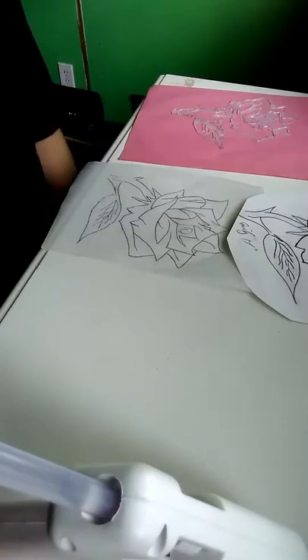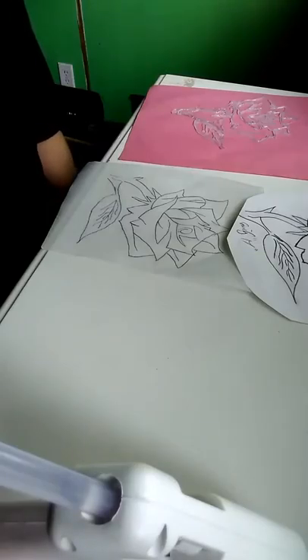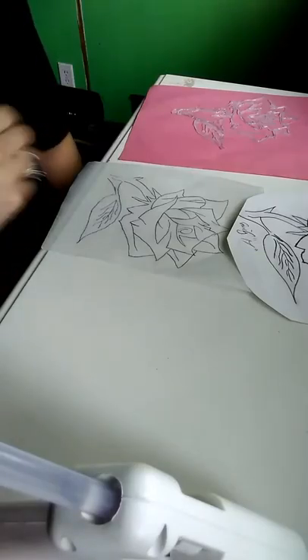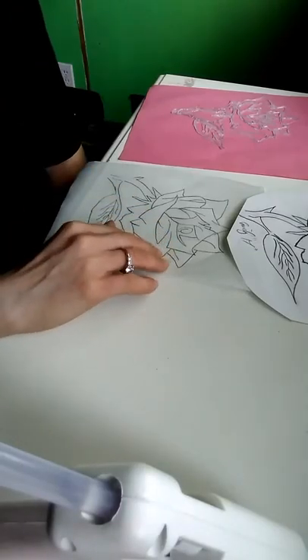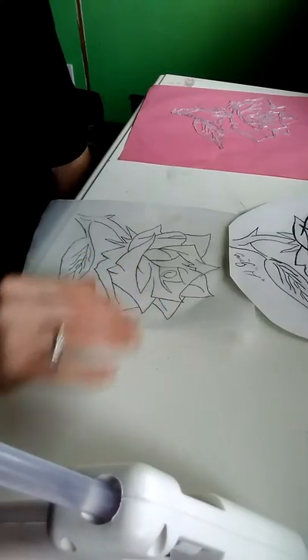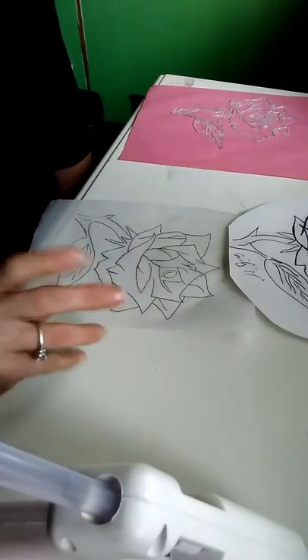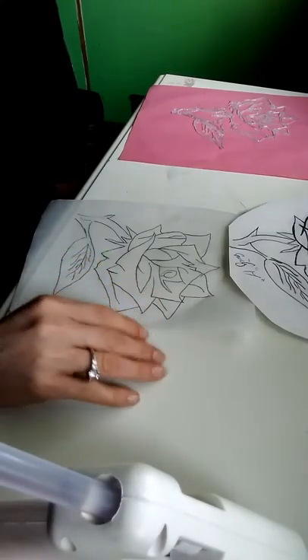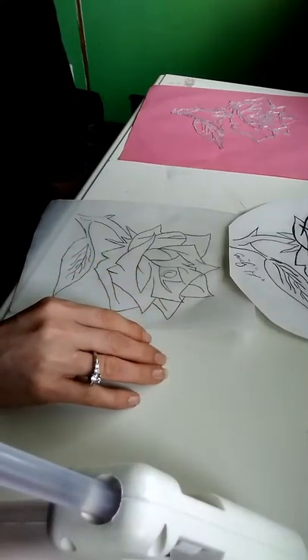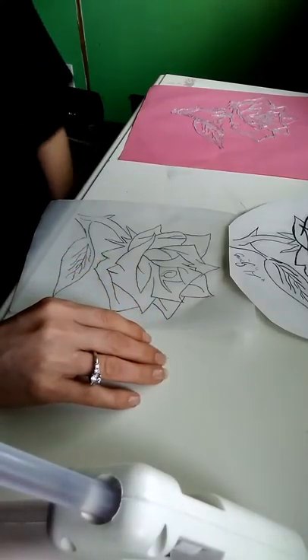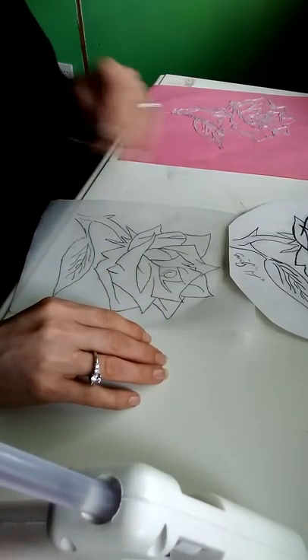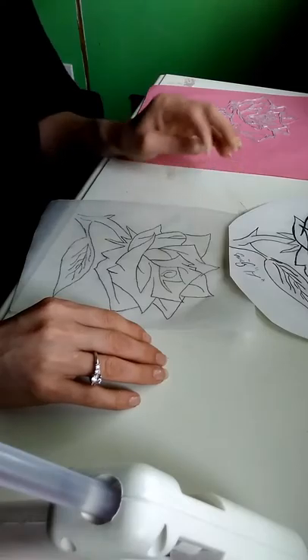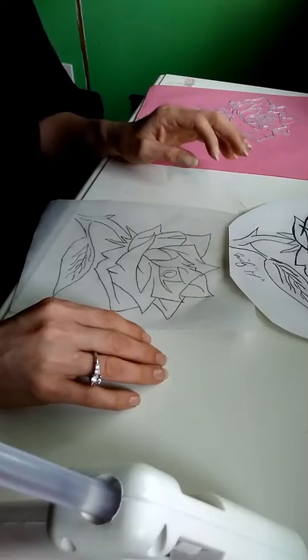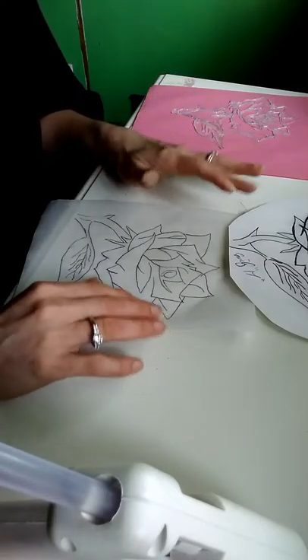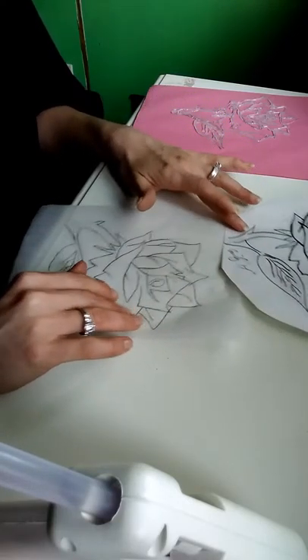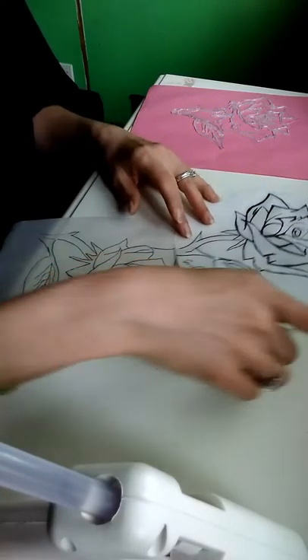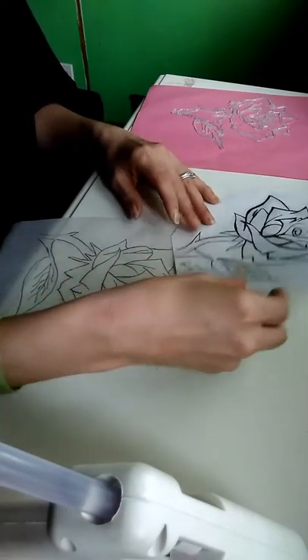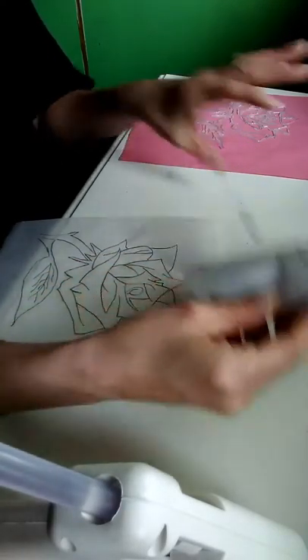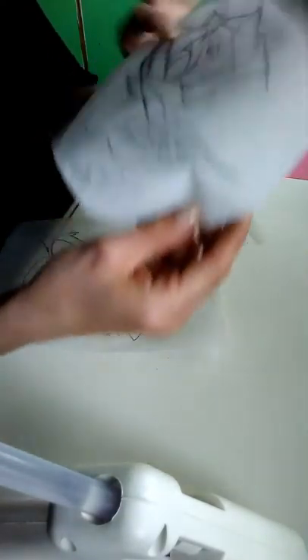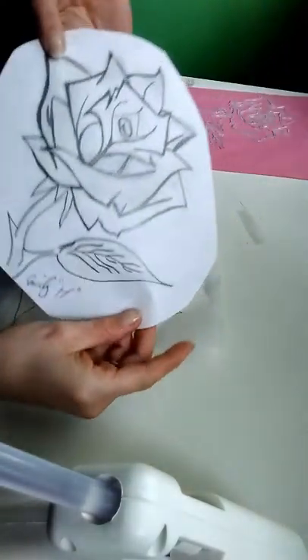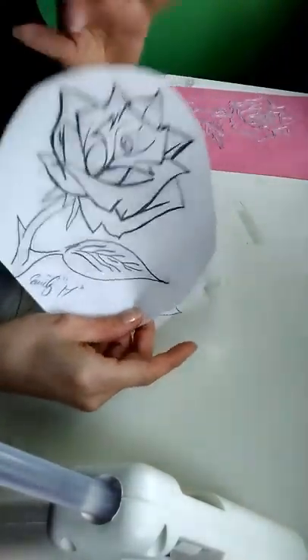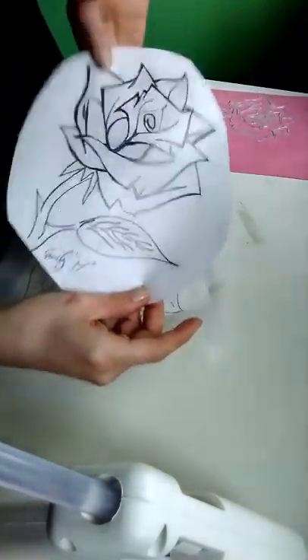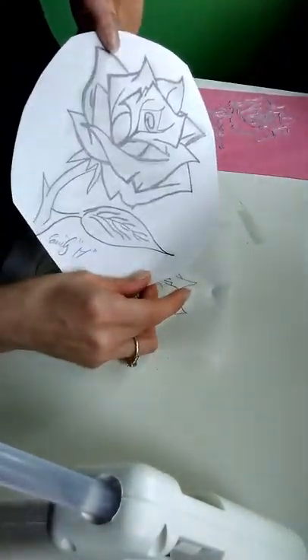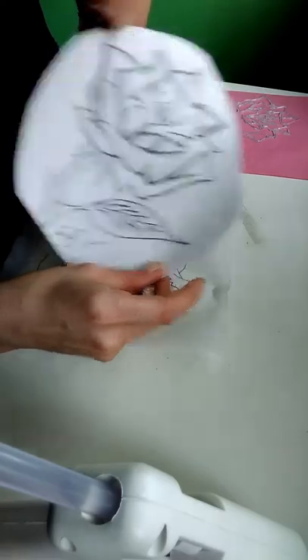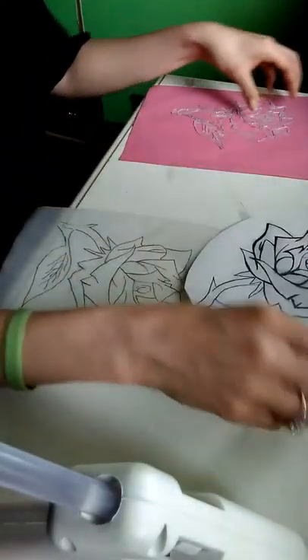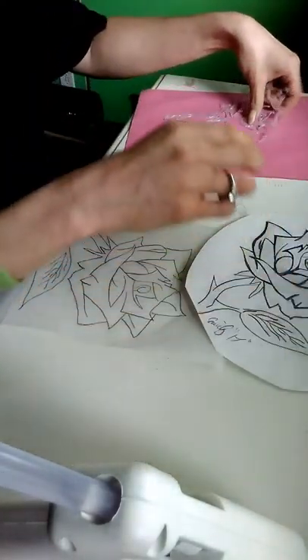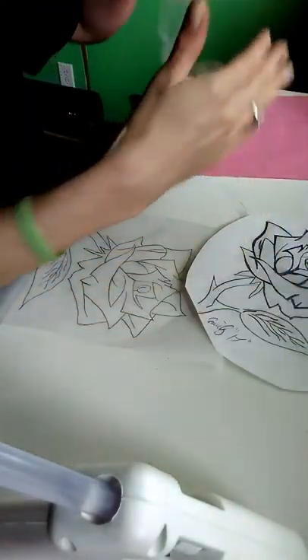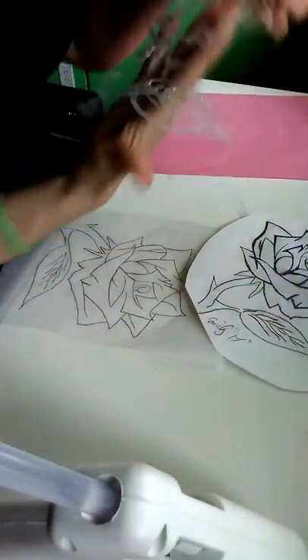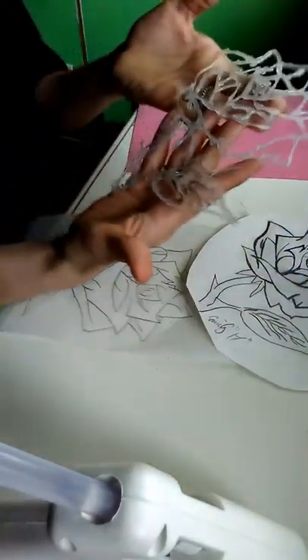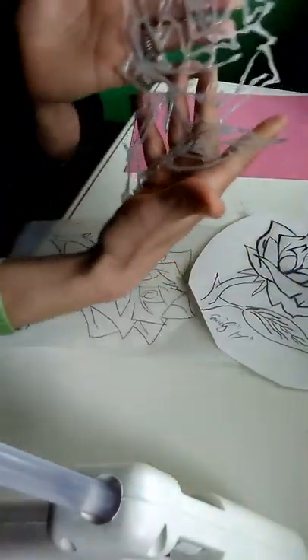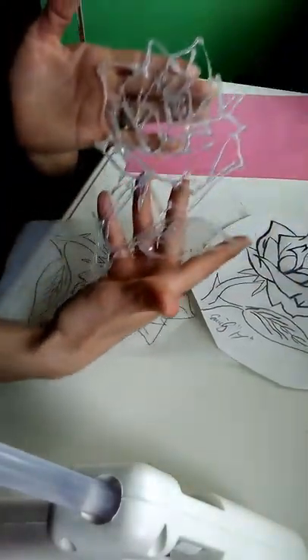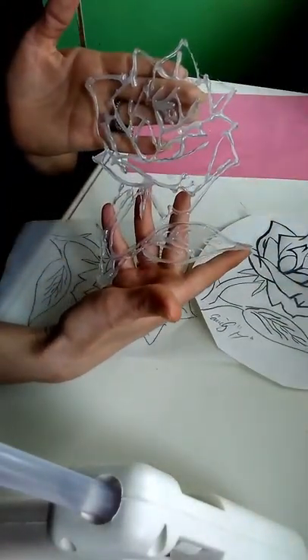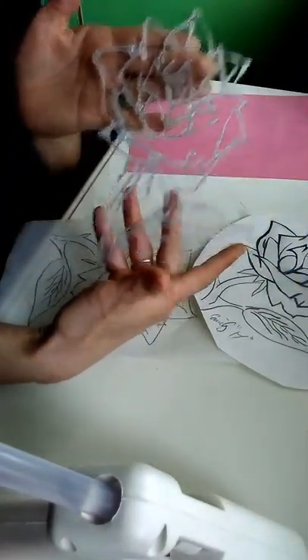Hi guys! Welcome to Creative Jewels by Emily. What we're going to be doing today is turning this drawing into a lifelike flower.